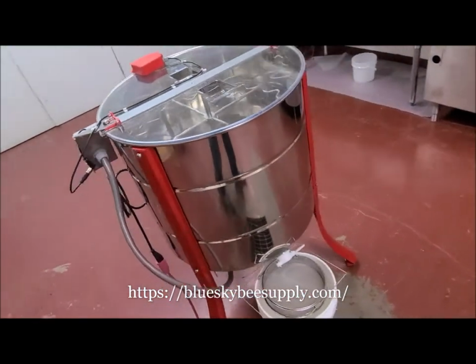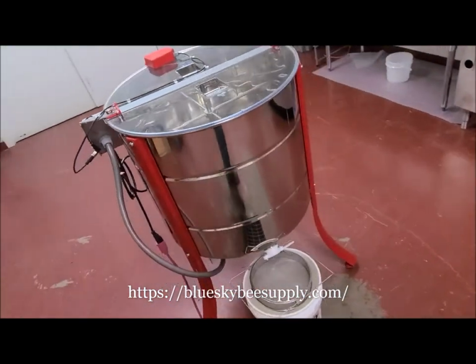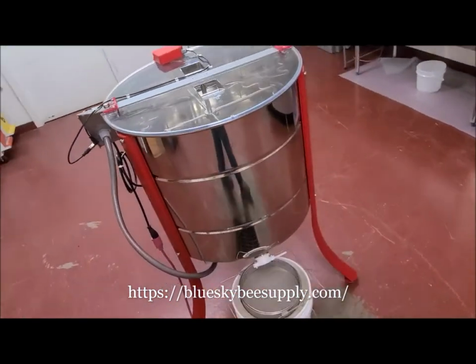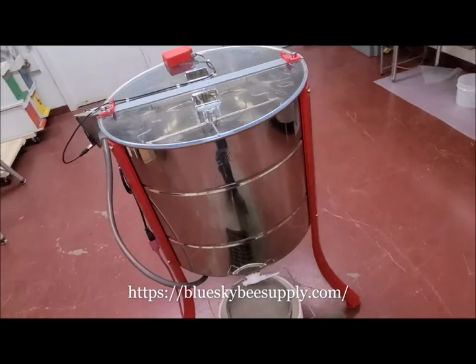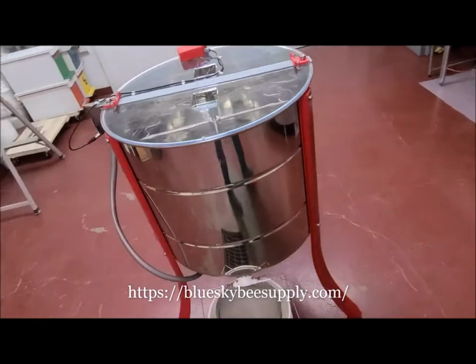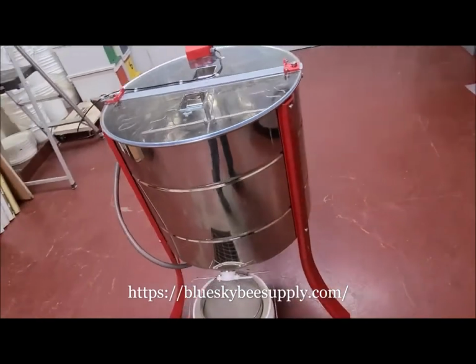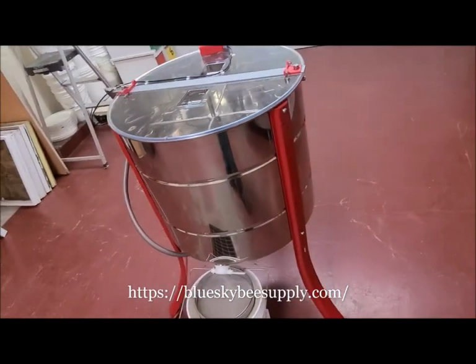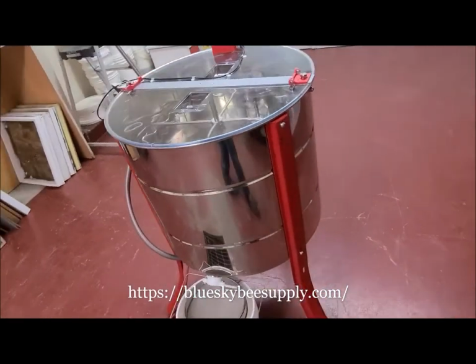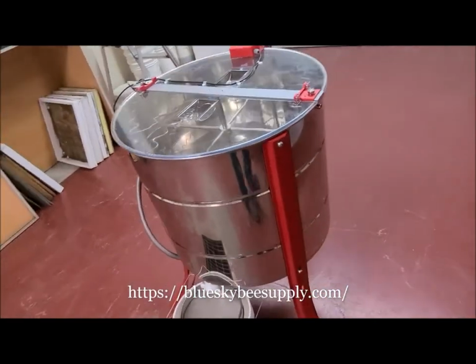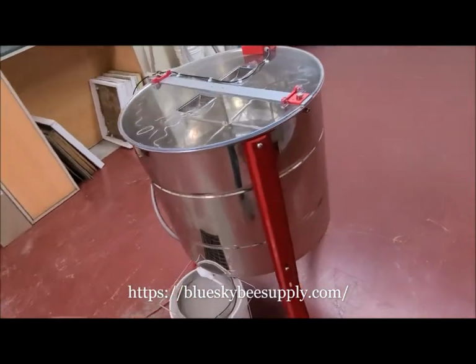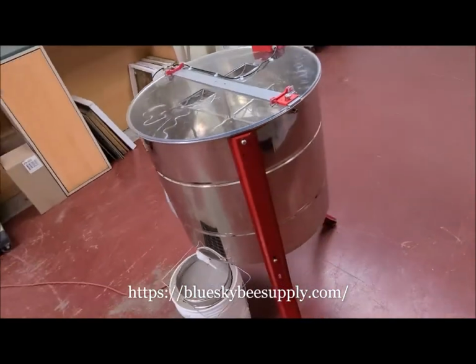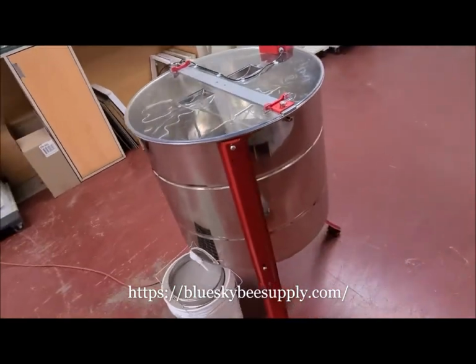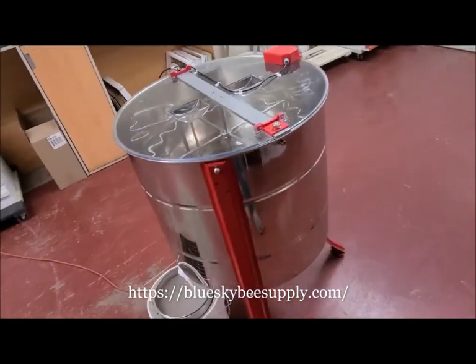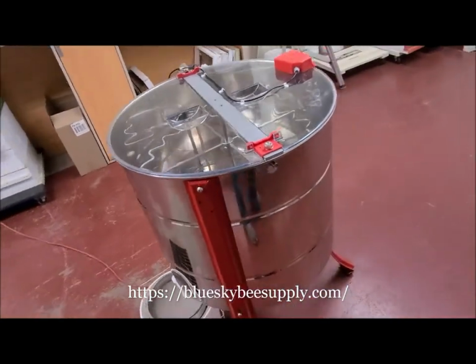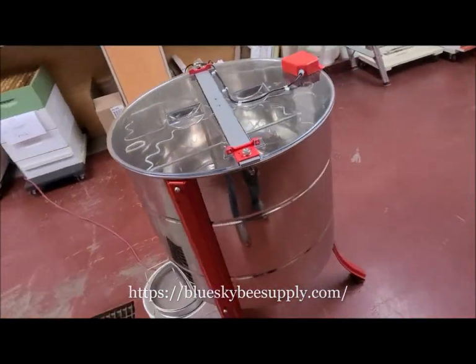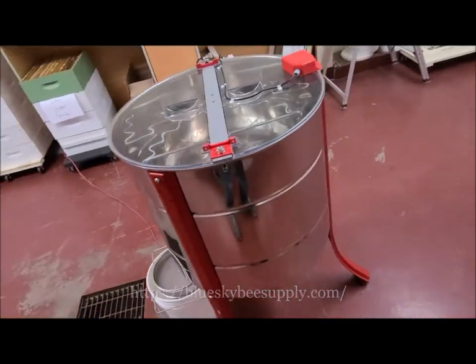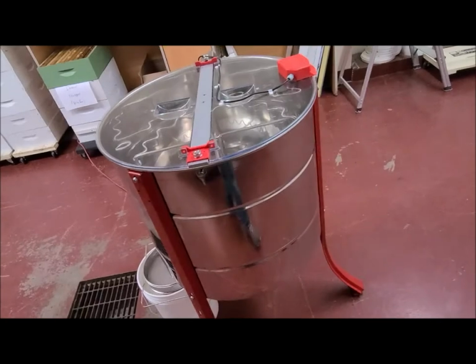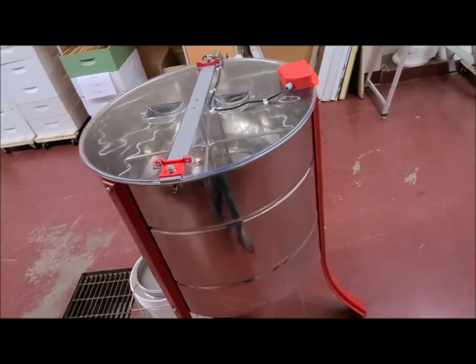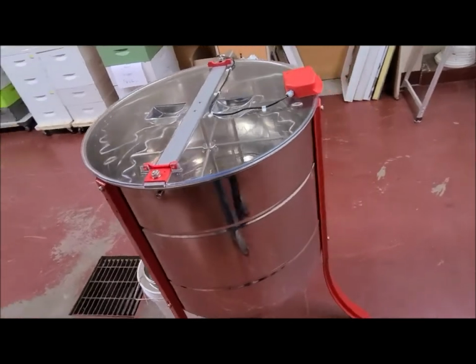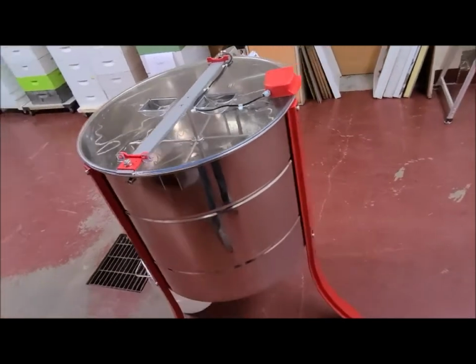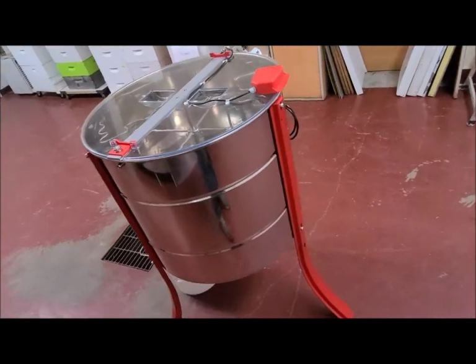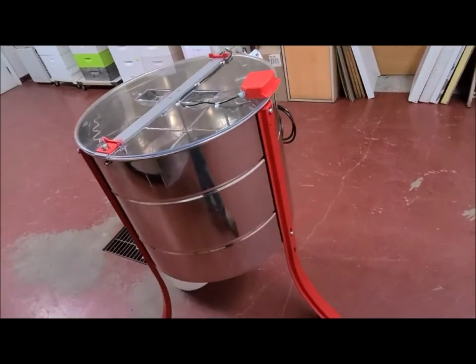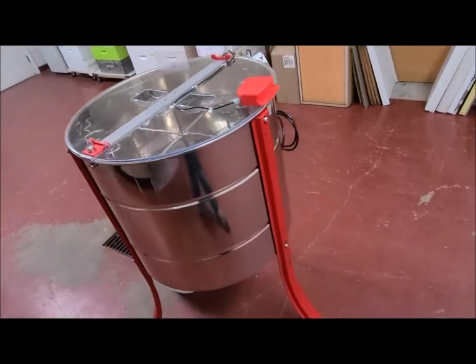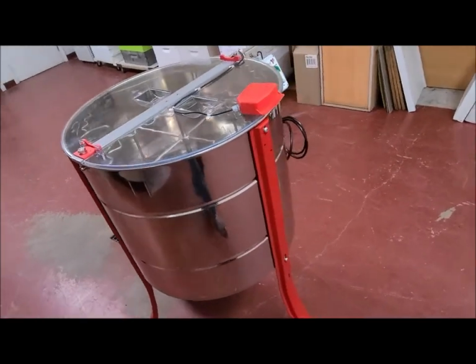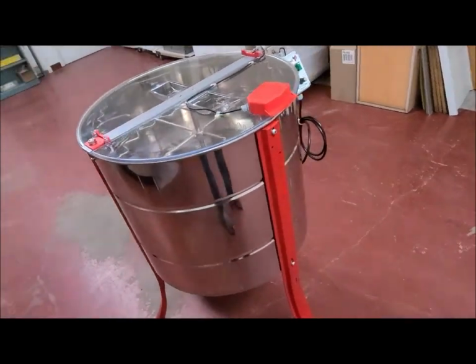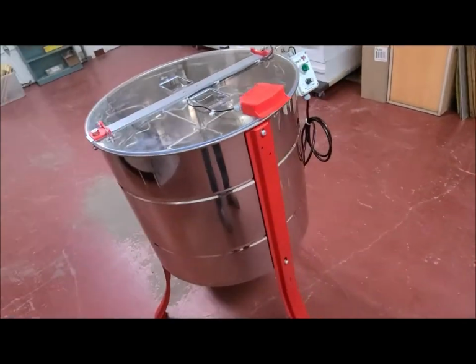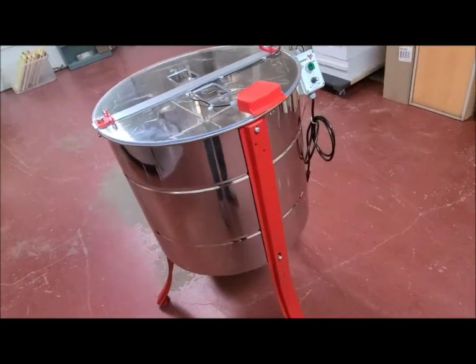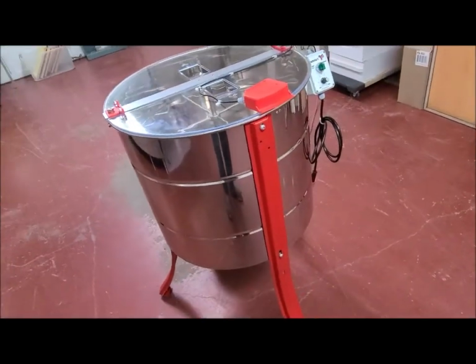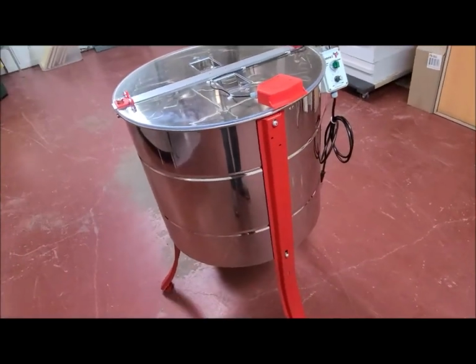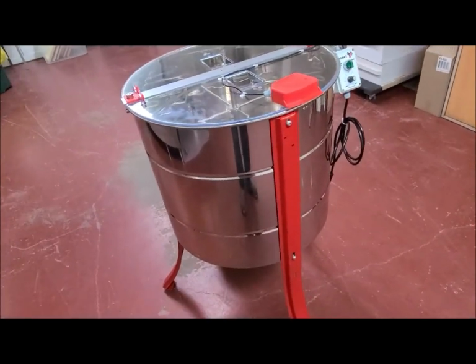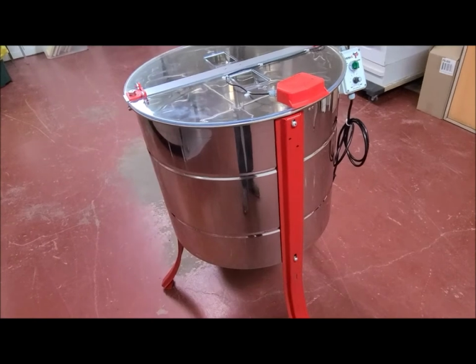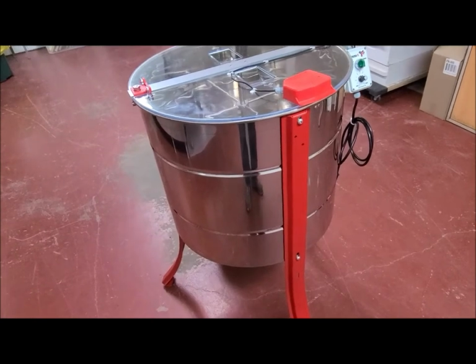It cost me $1,900 delivered — $1,700 plus a couple hundred dollars in shipping. They ship freight and it shipped fairly quickly. This is fresh out of the box.